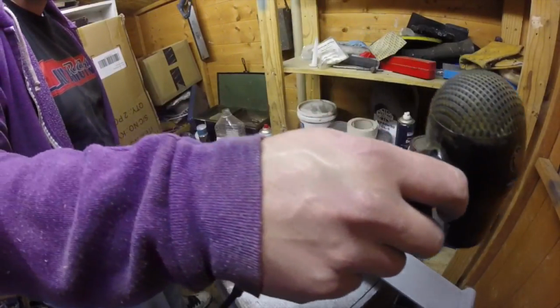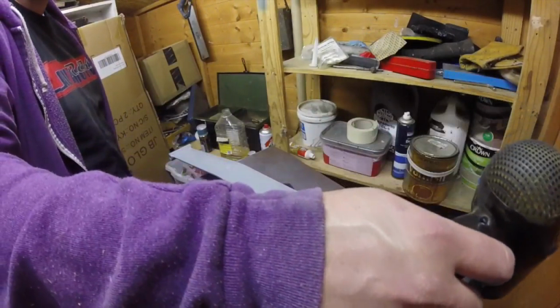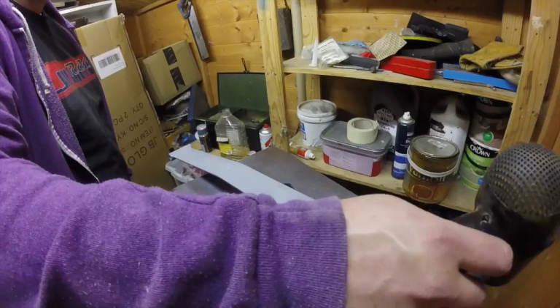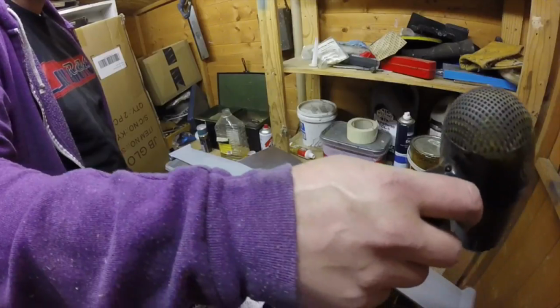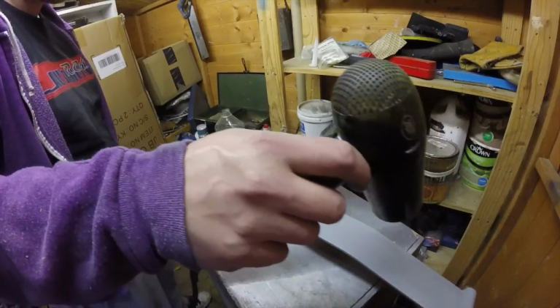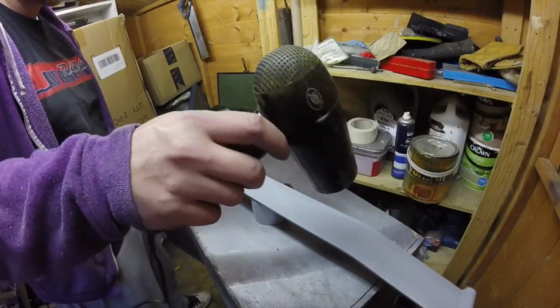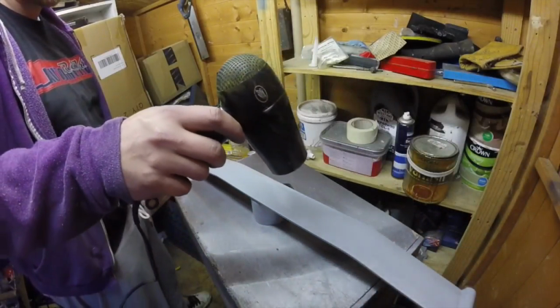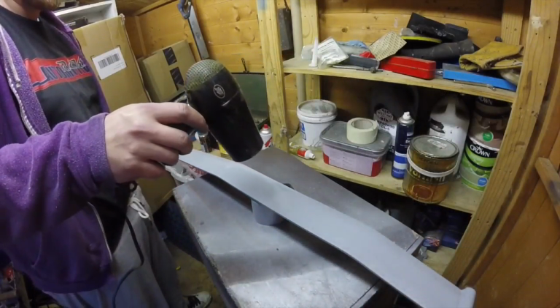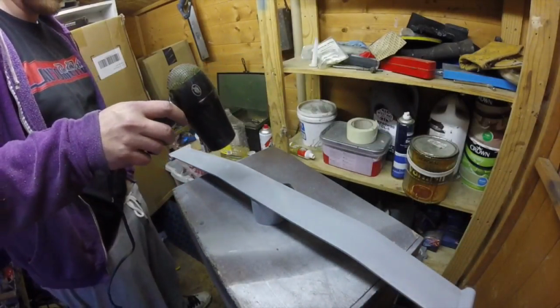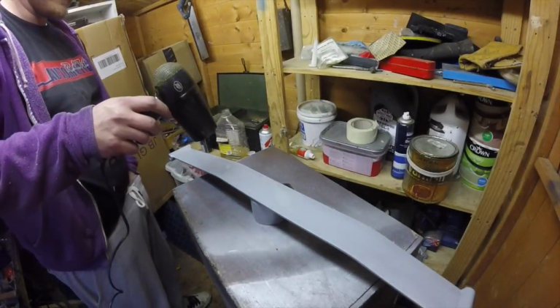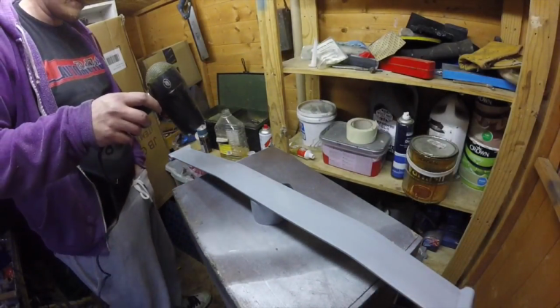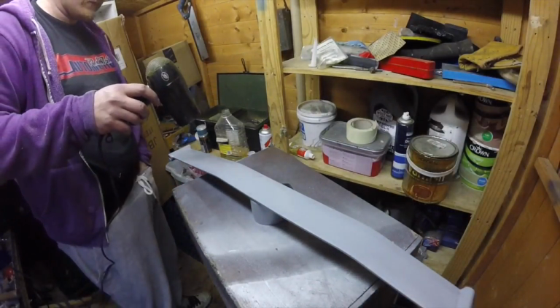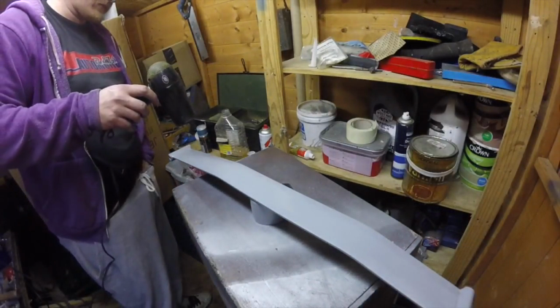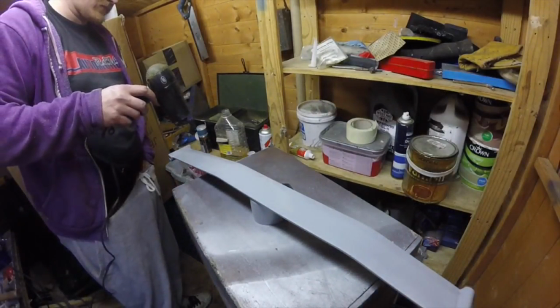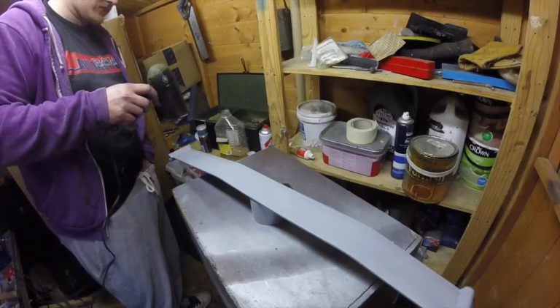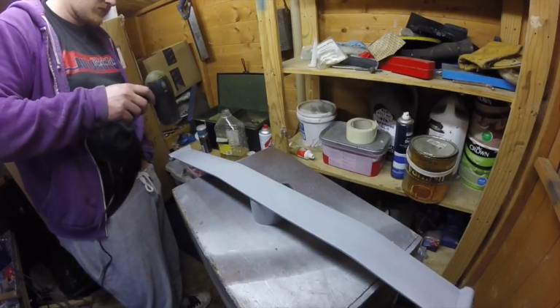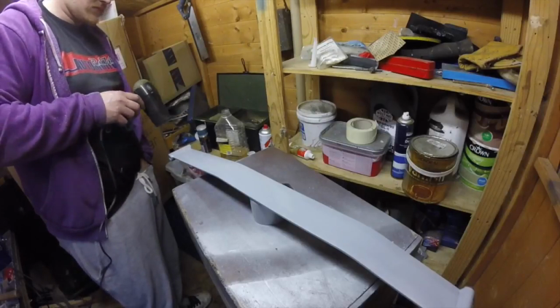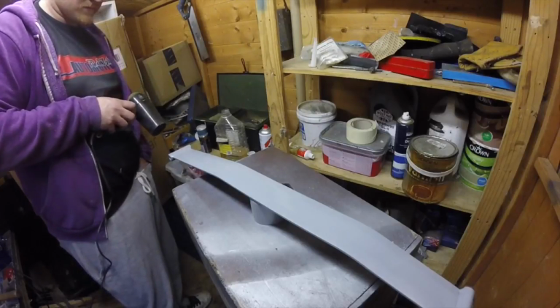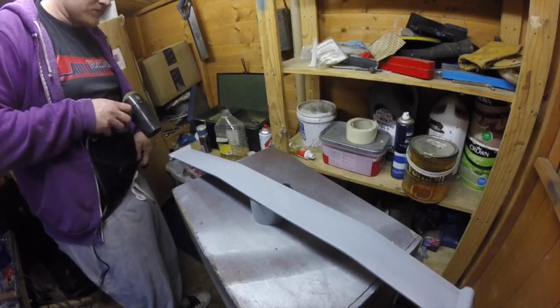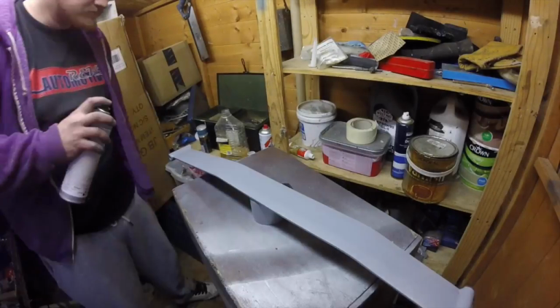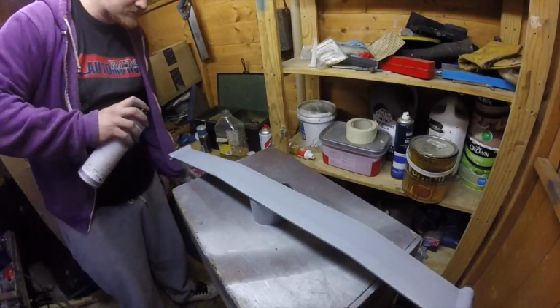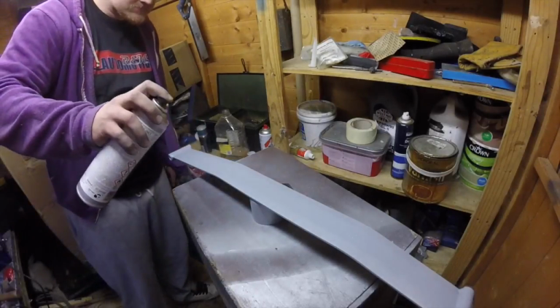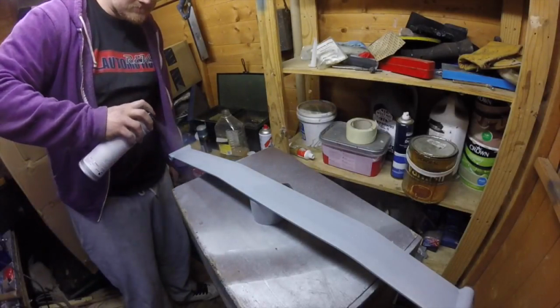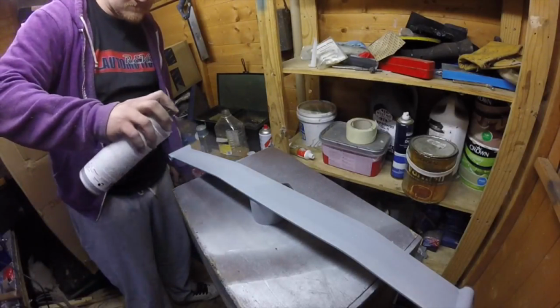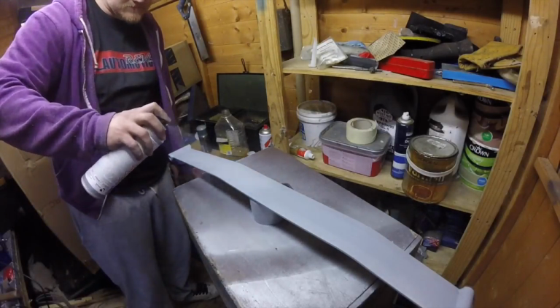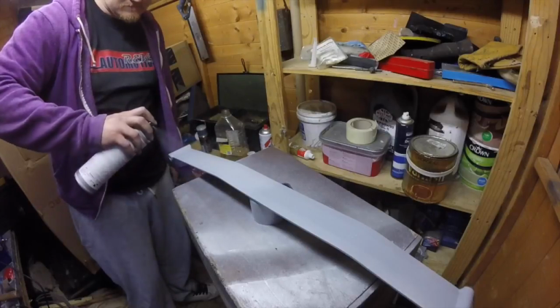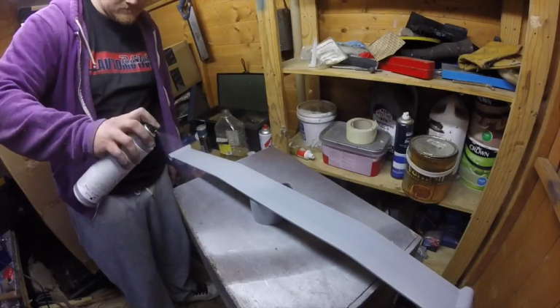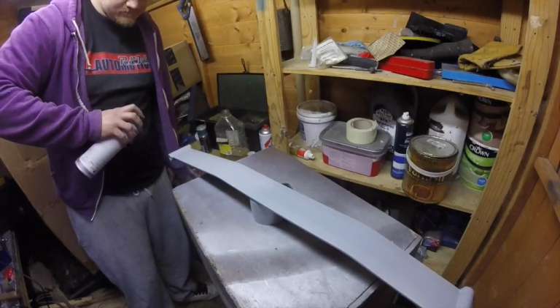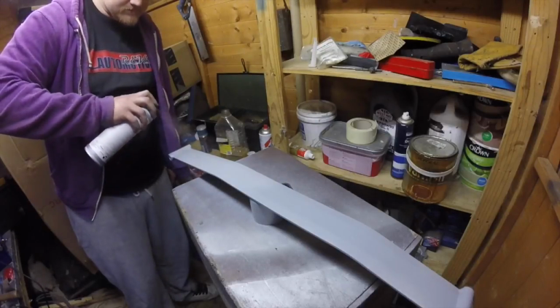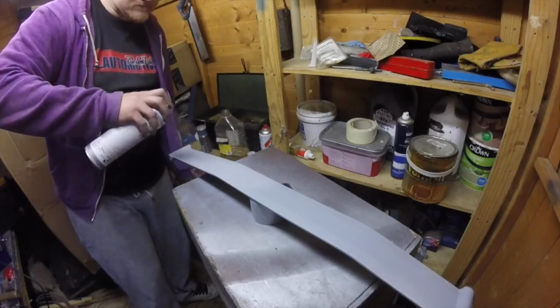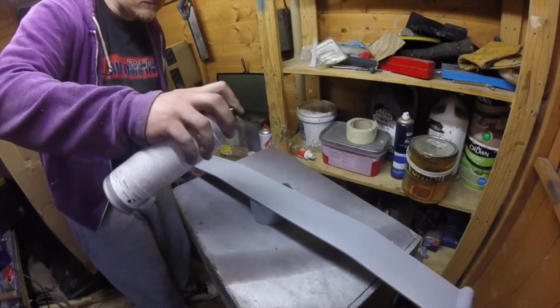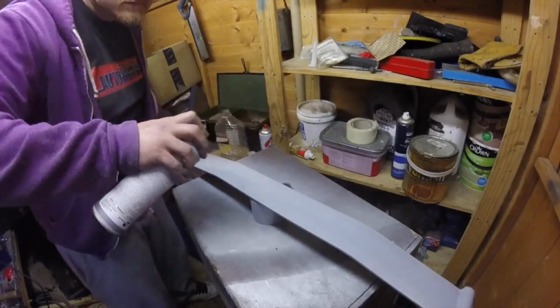Using a cheap hairdryer will warm the panel and help the paint to level out as it dries. Apply your second coat of primer using the same principle of fine, even coats.